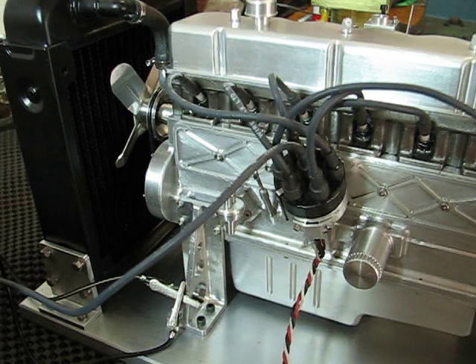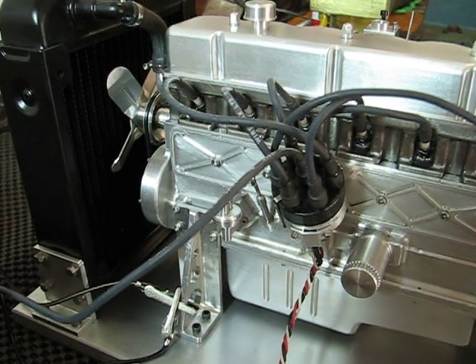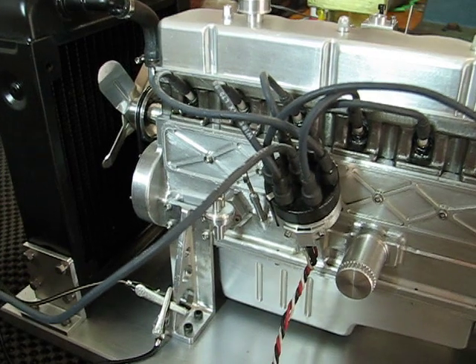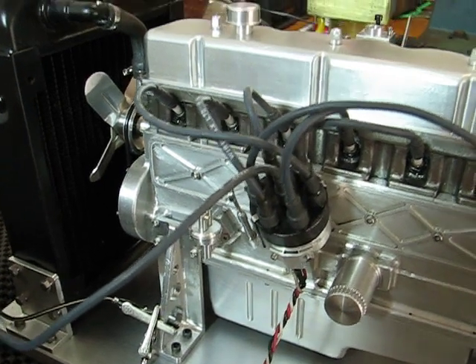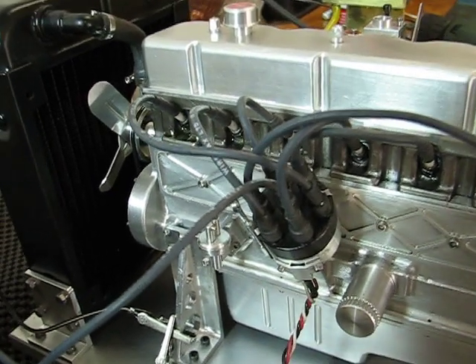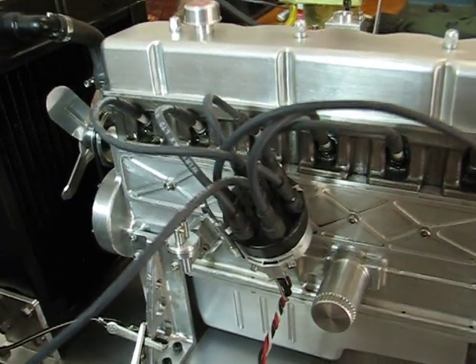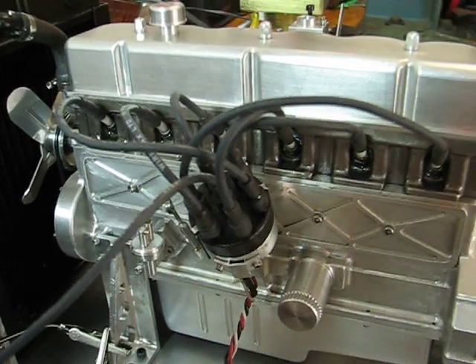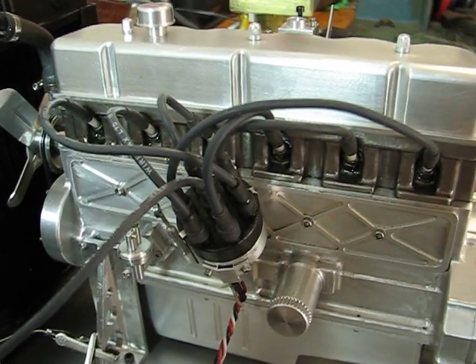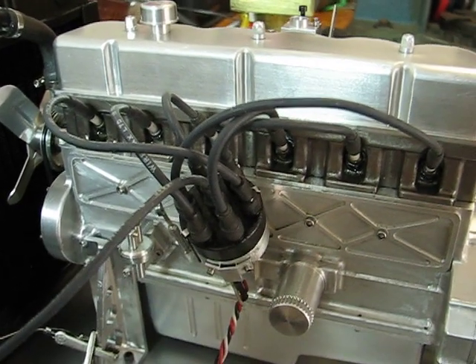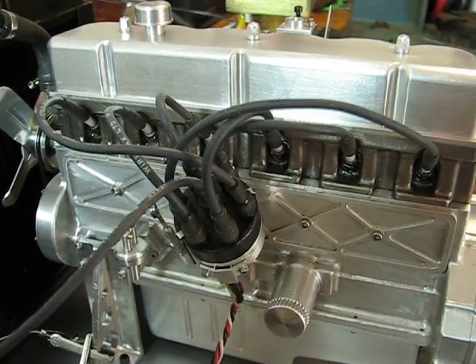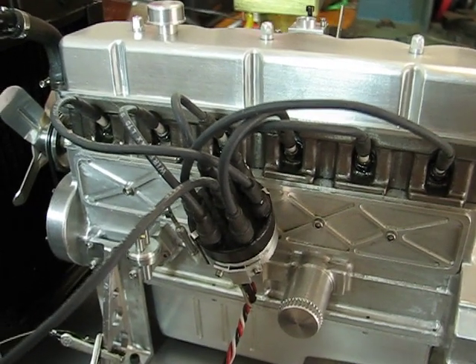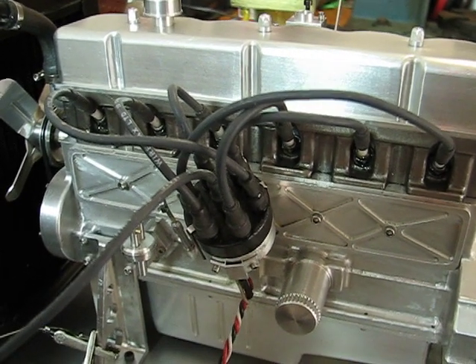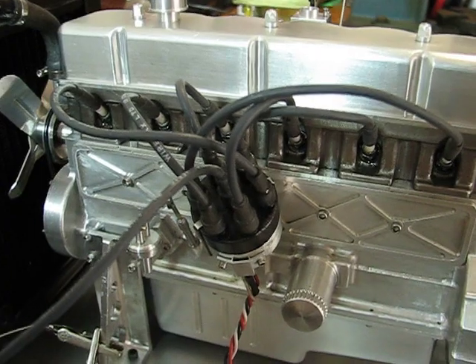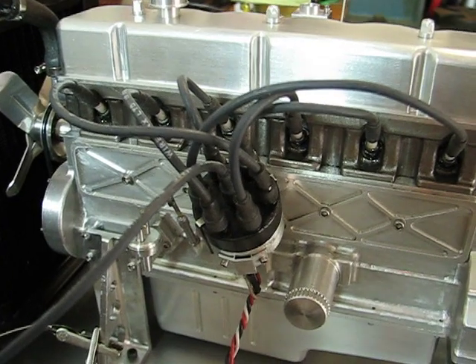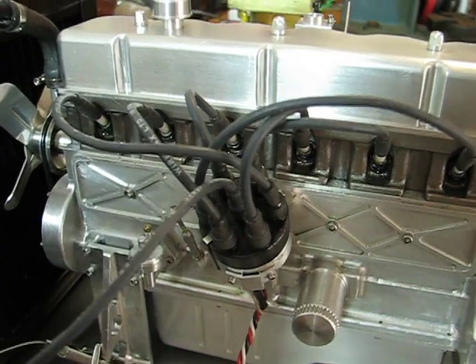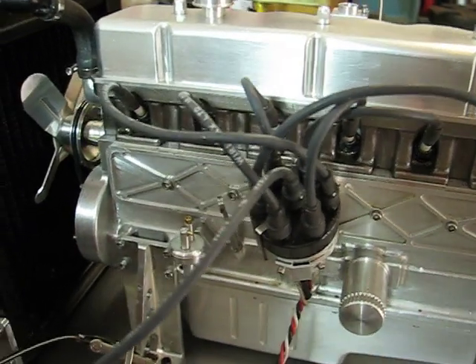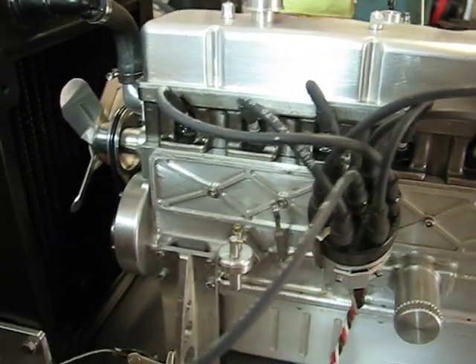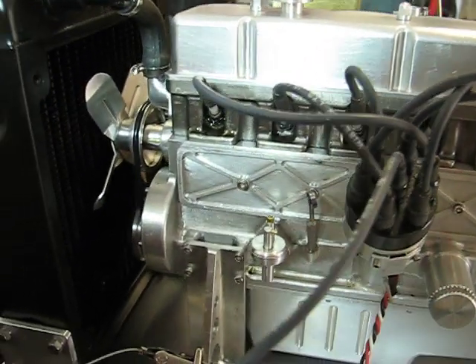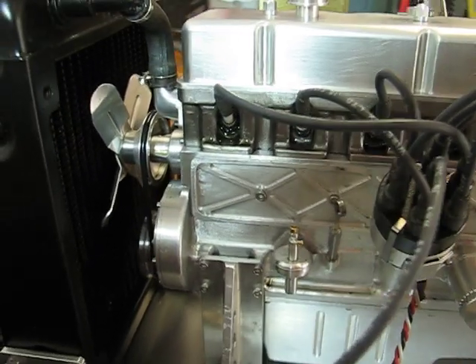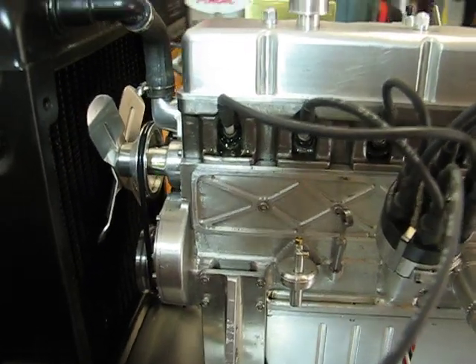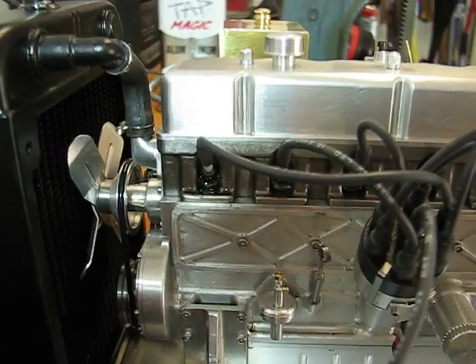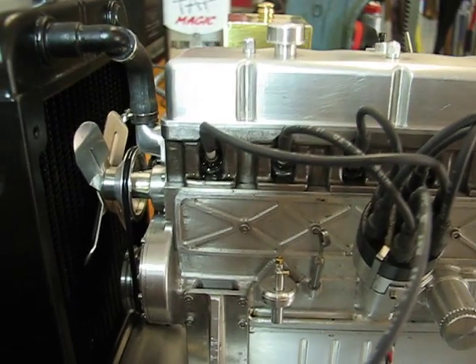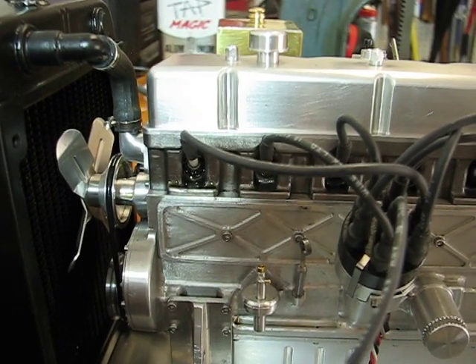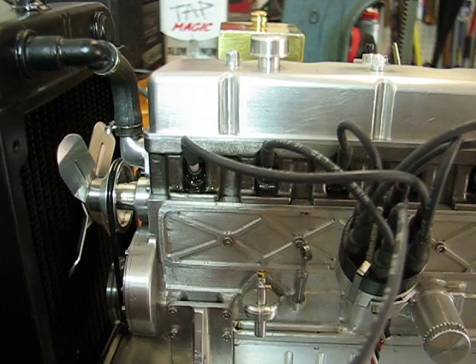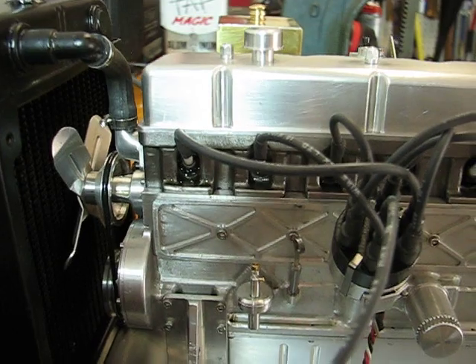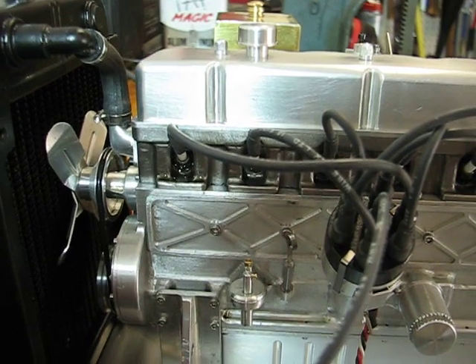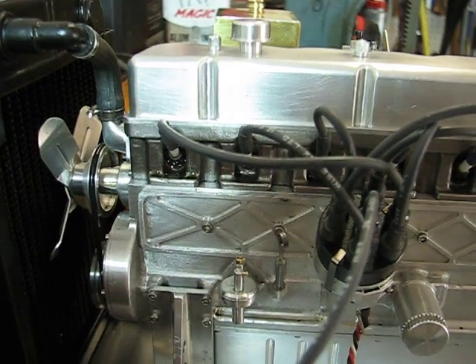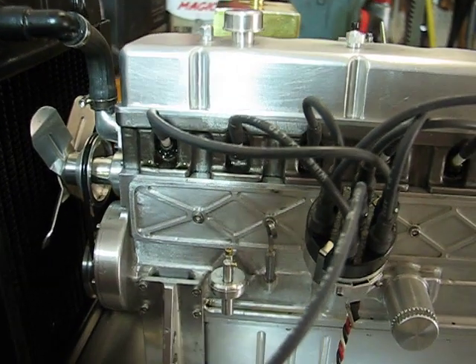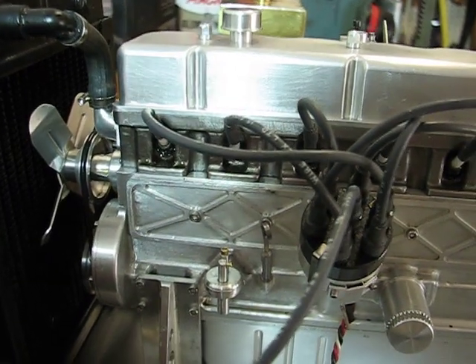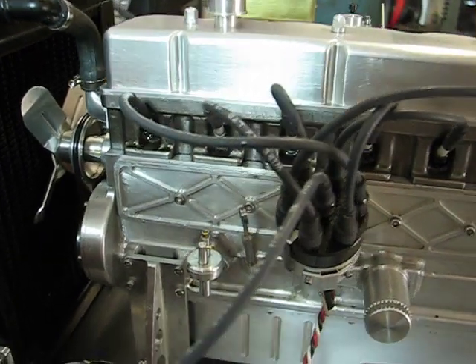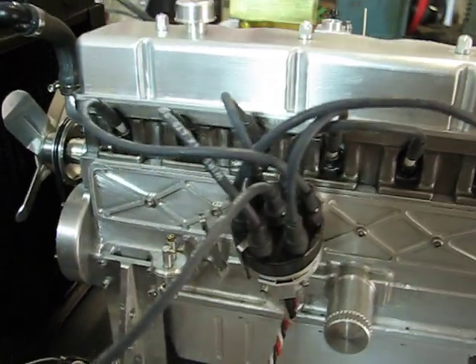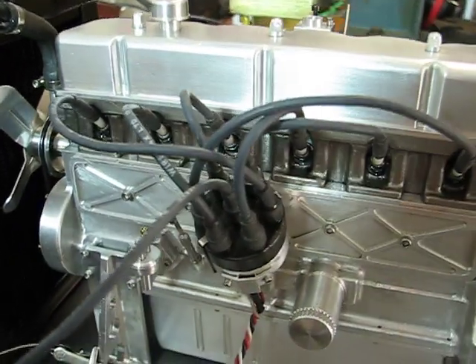This is the scale model Ford 300 inline six. The bore is three quarters of an inch. The stroke is seven-eighths.